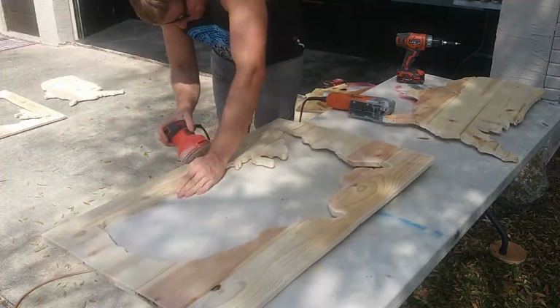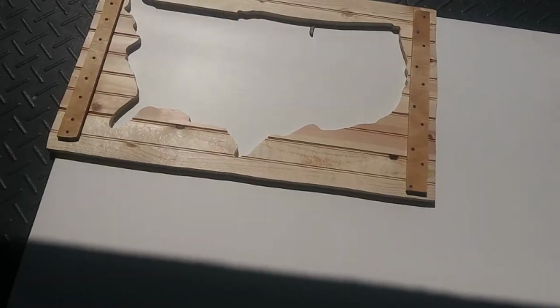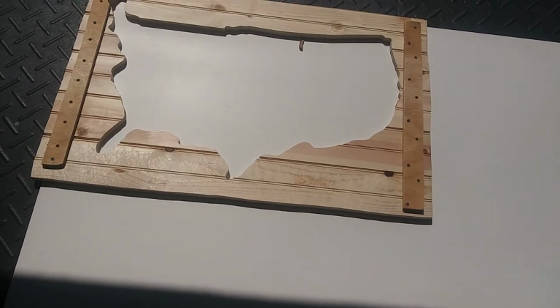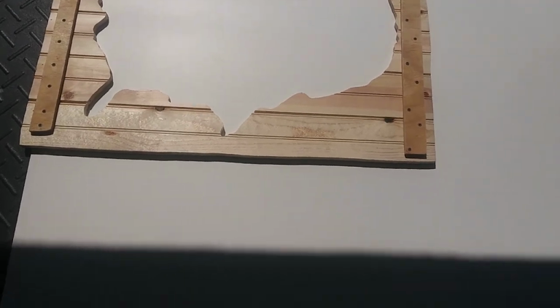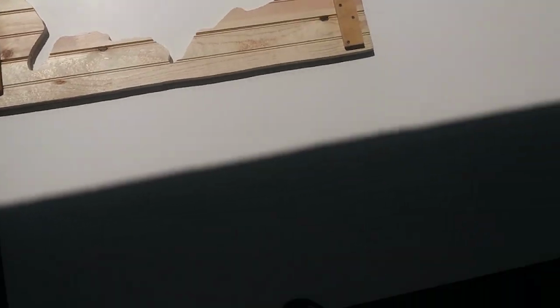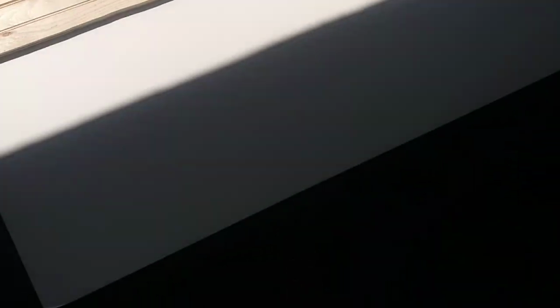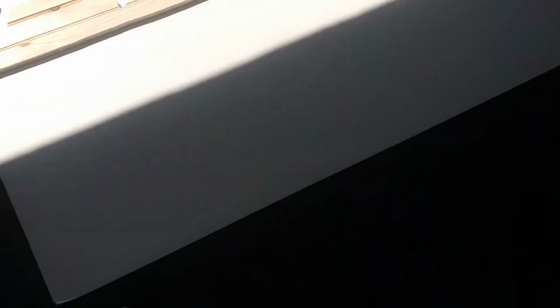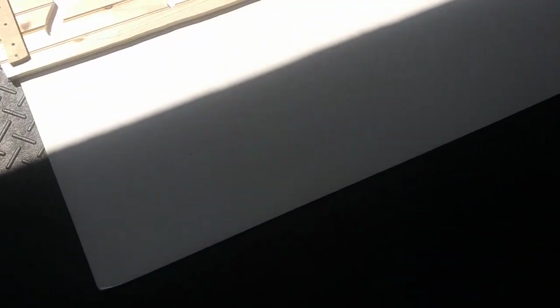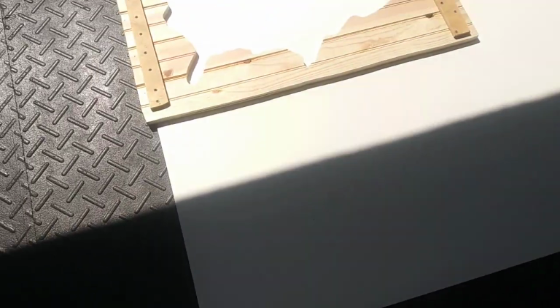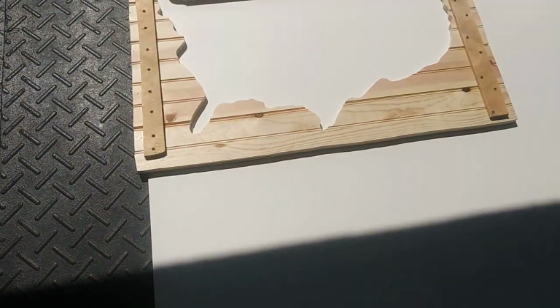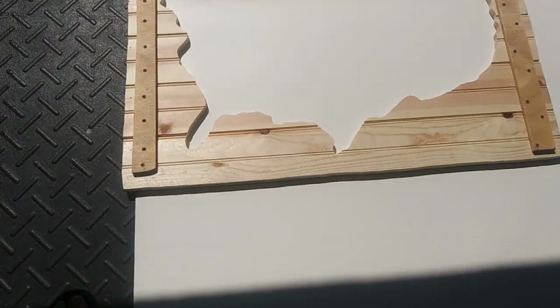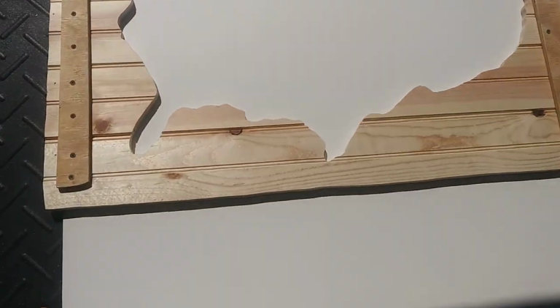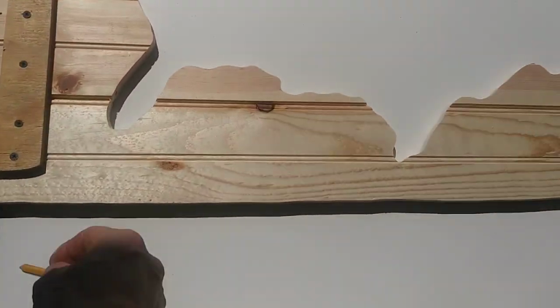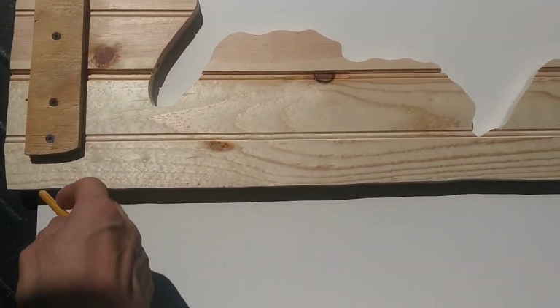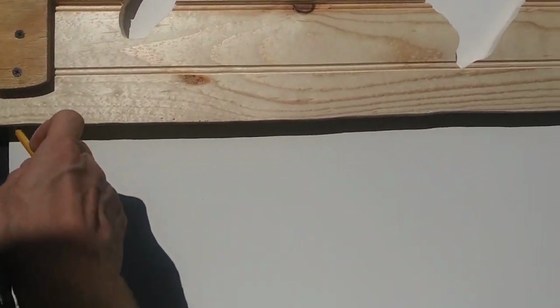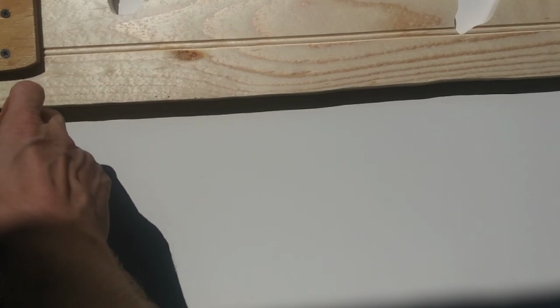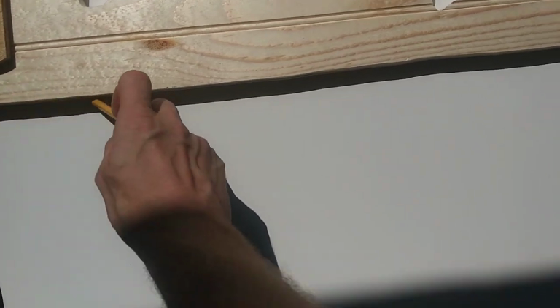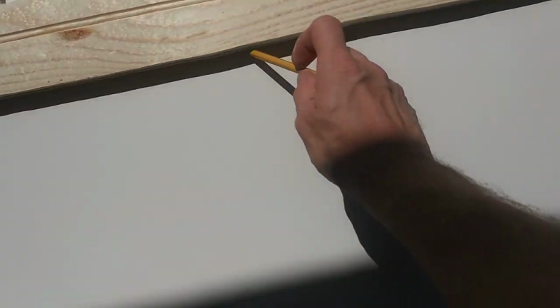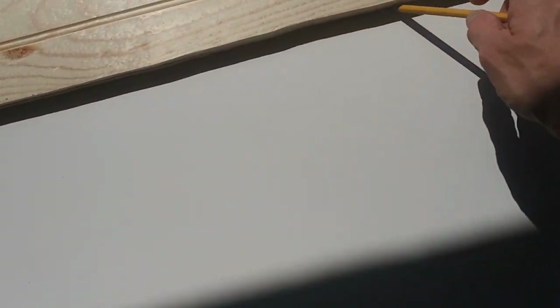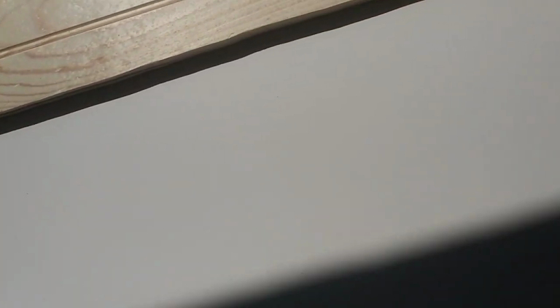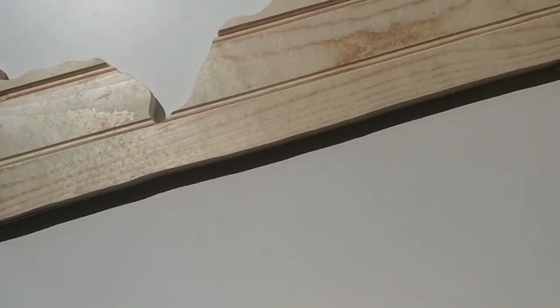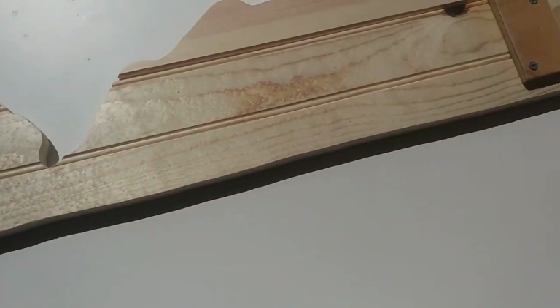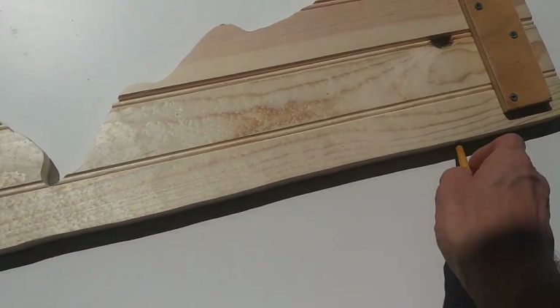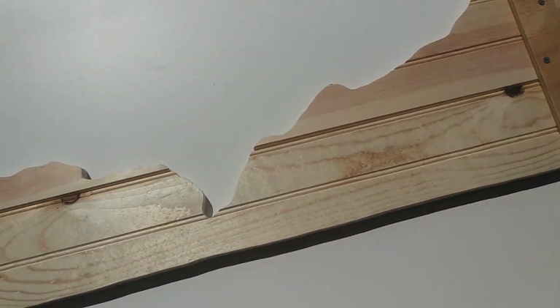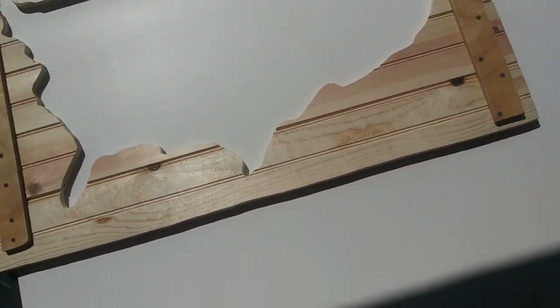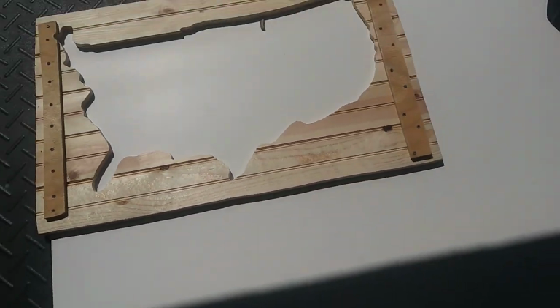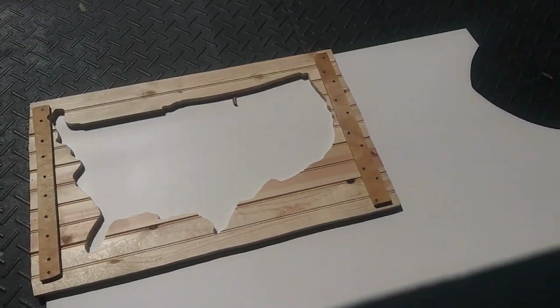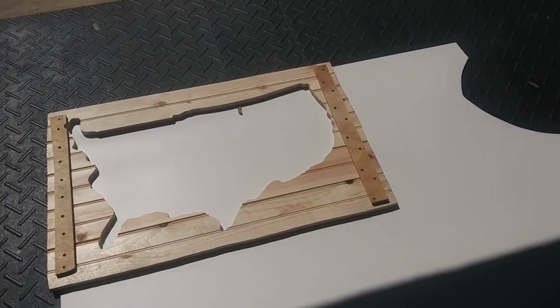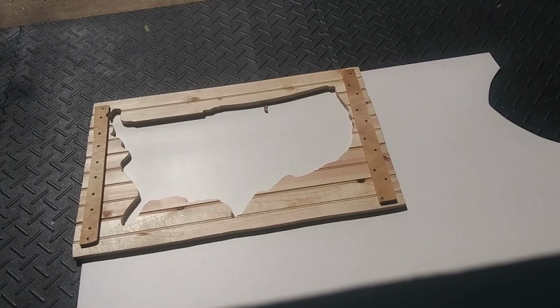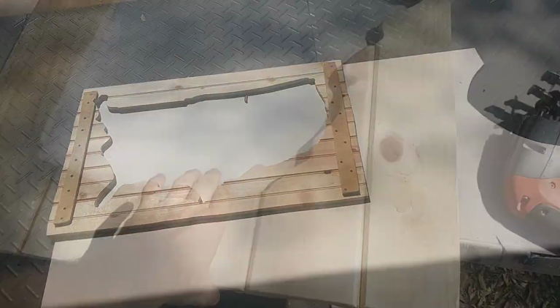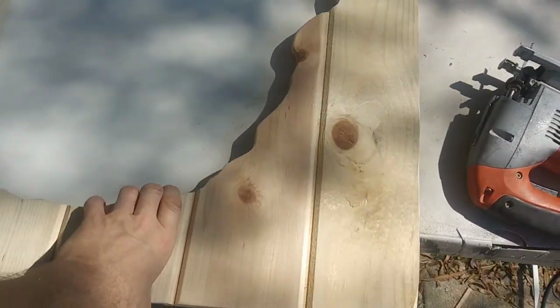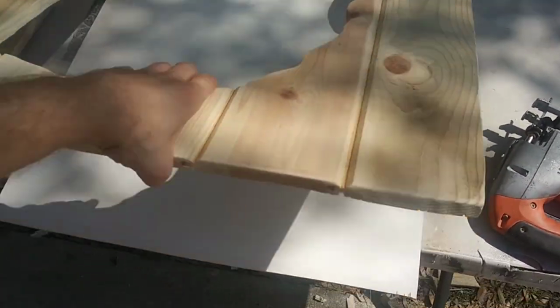The next step is real easy - we just get some backing plywood, trace the outside of the map, and cut out the backing plate. Pretty easy, that's how it comes out.